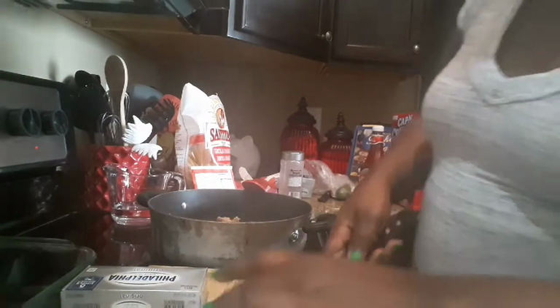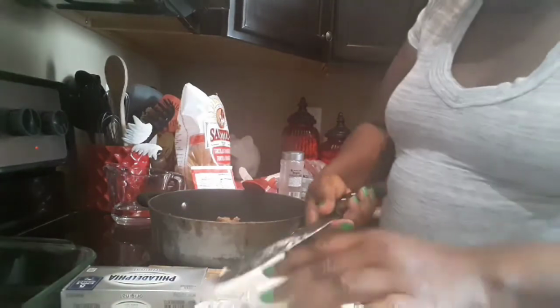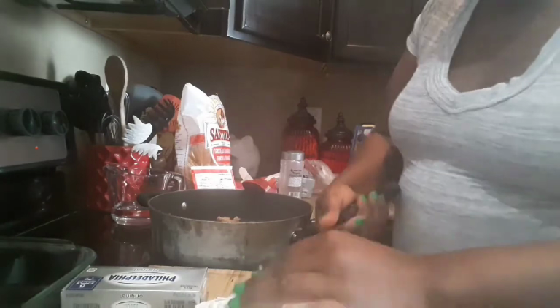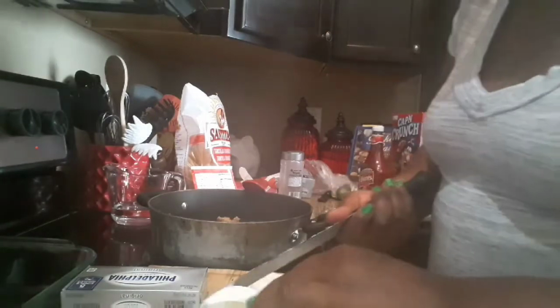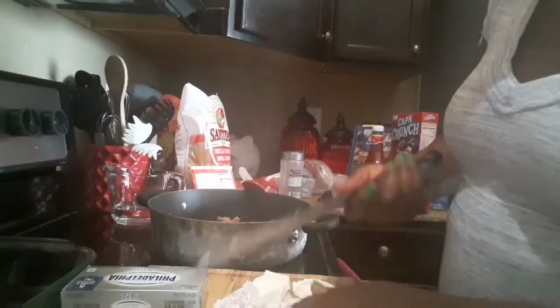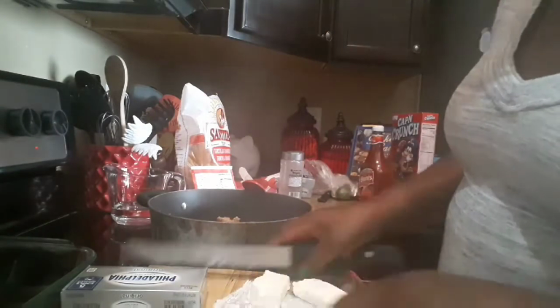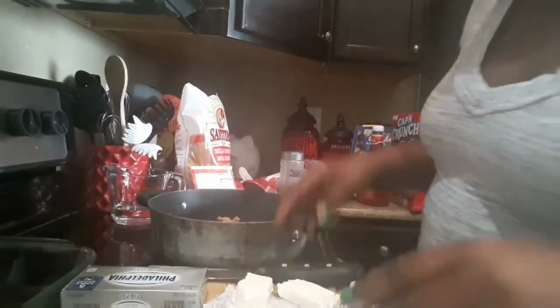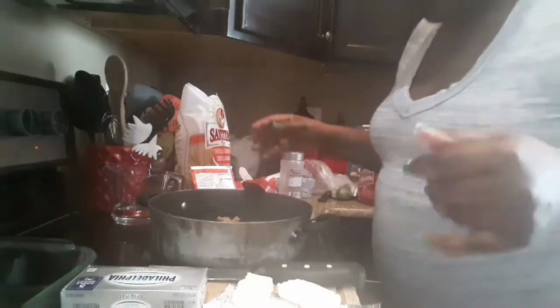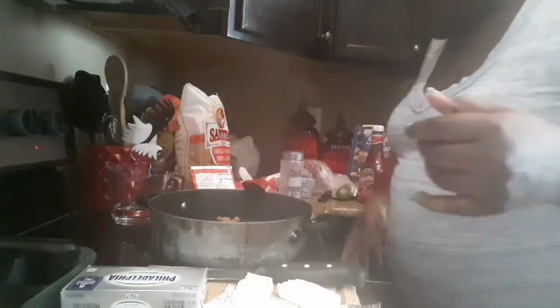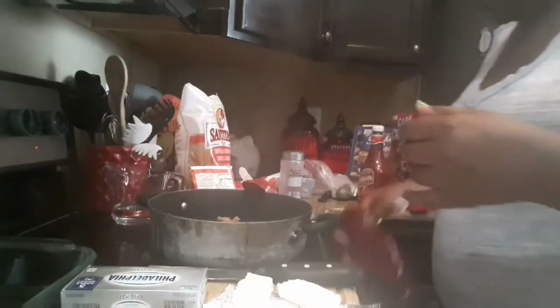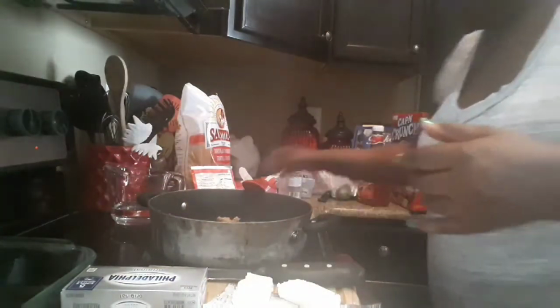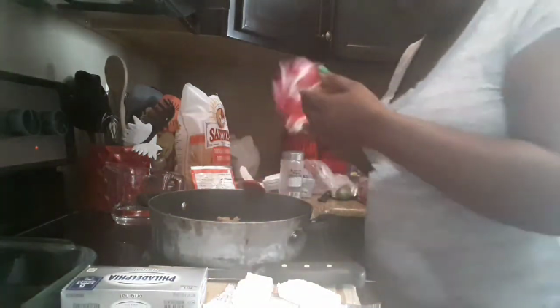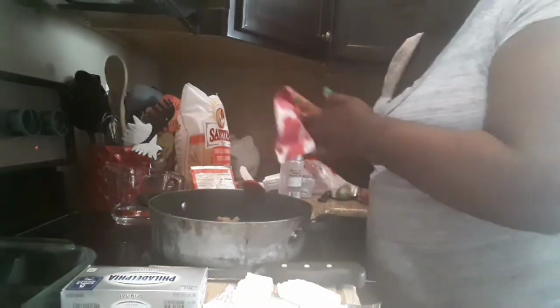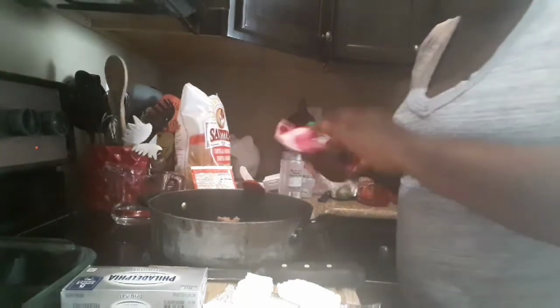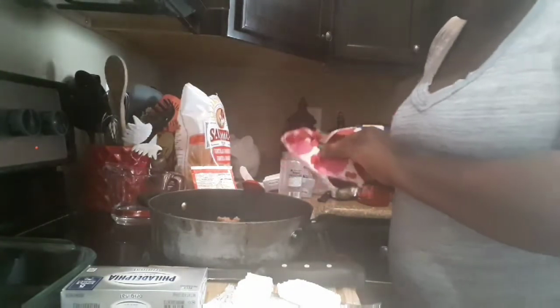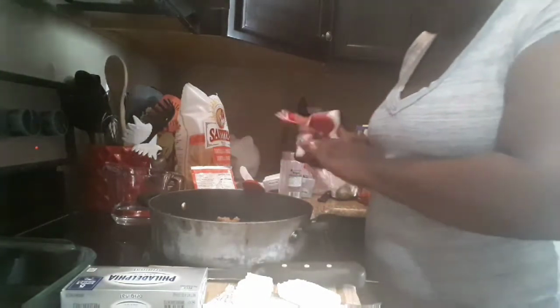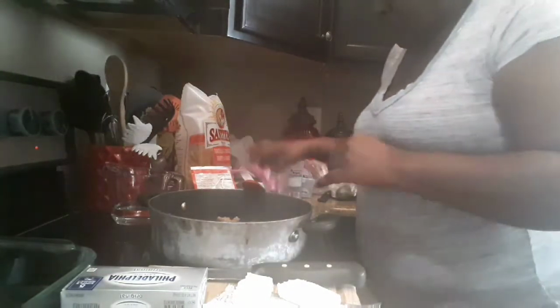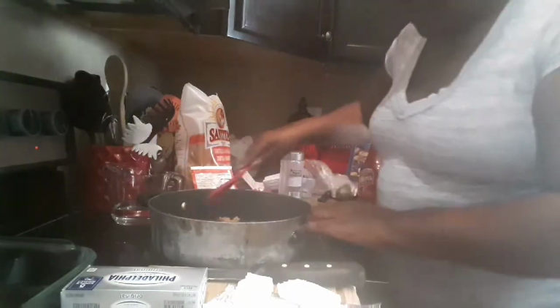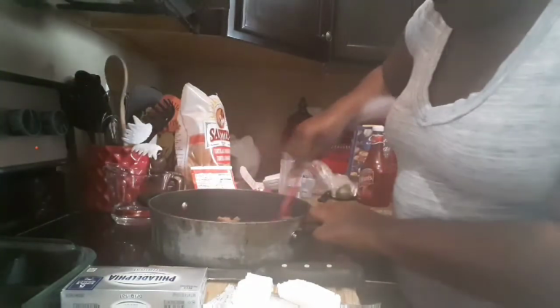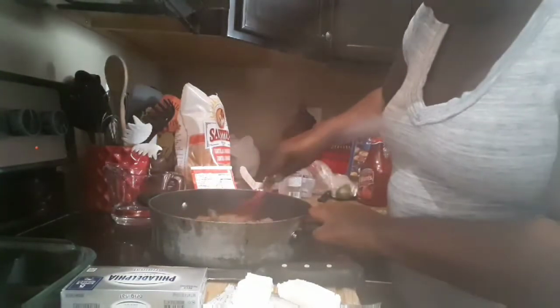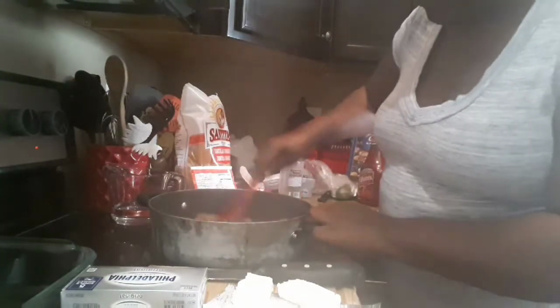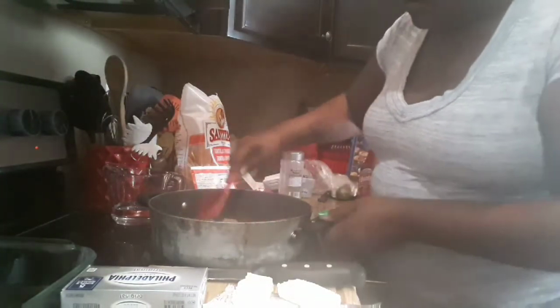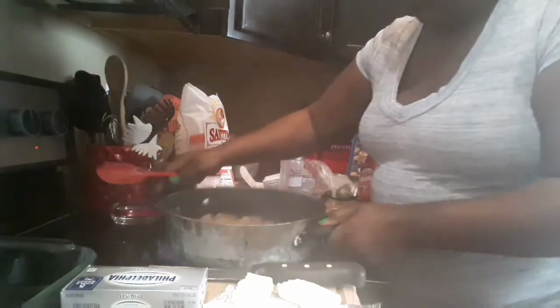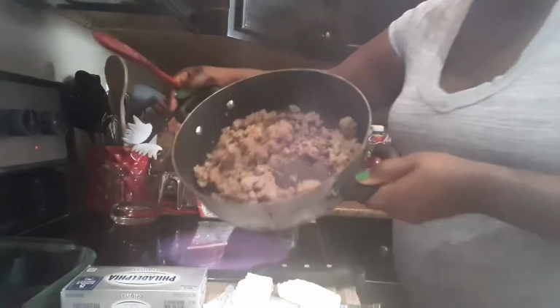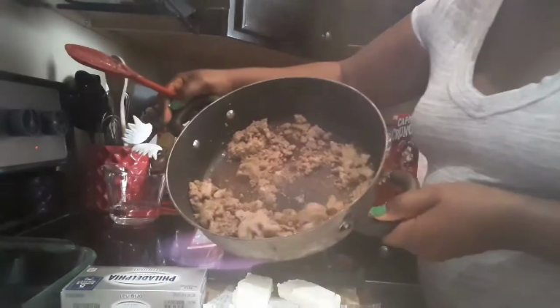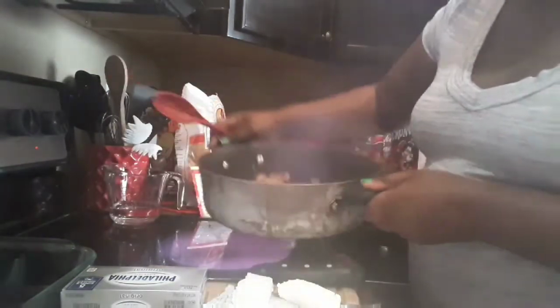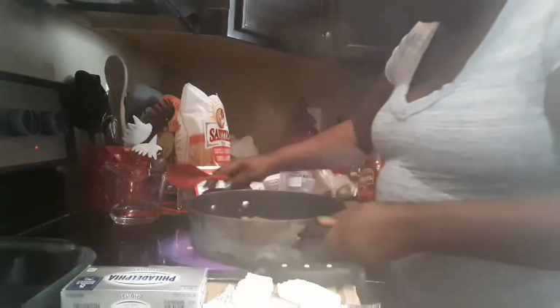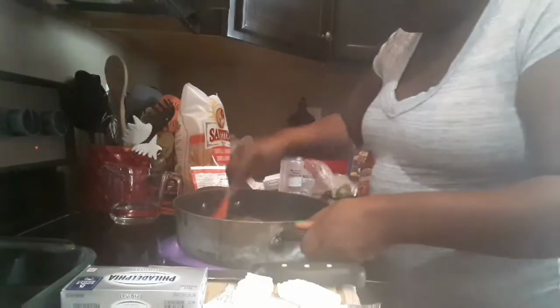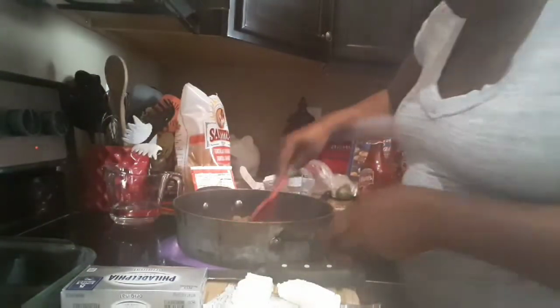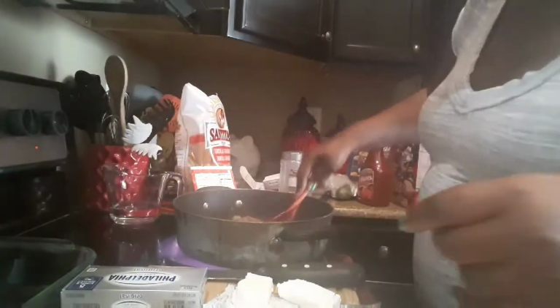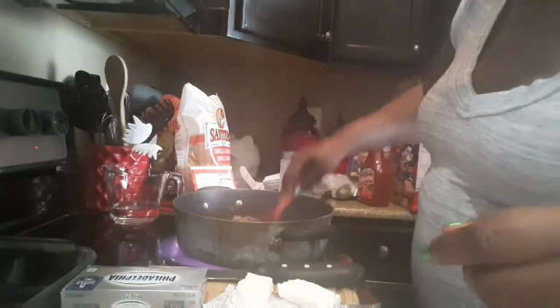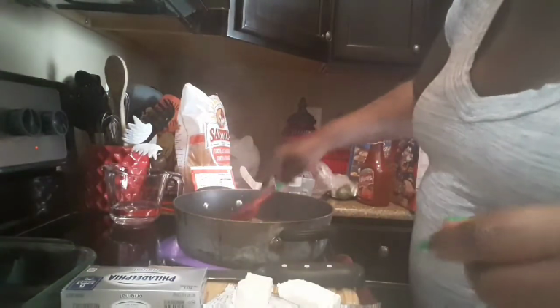The meat is almost done. The meat is brown. I'm just making a small one because it's just for my family.